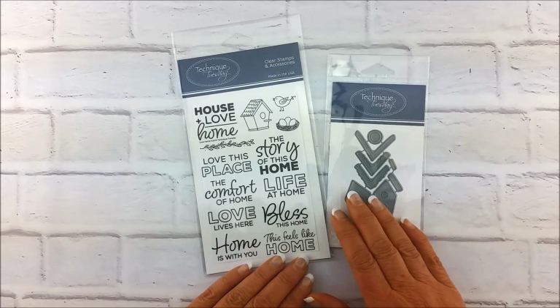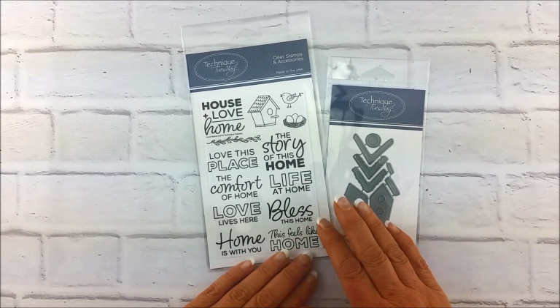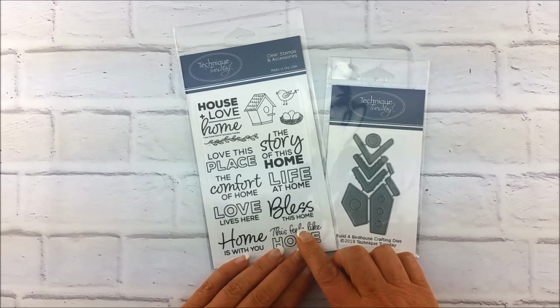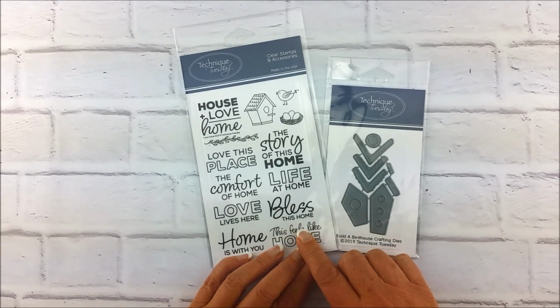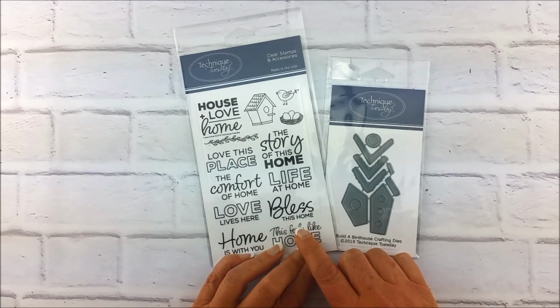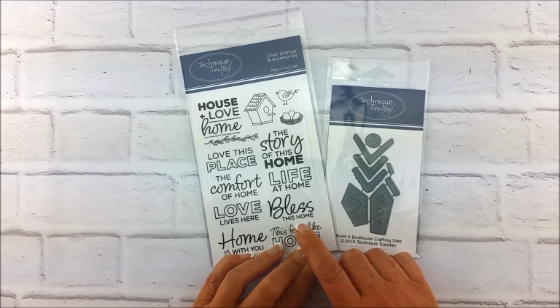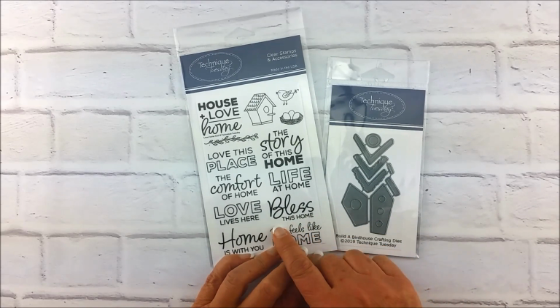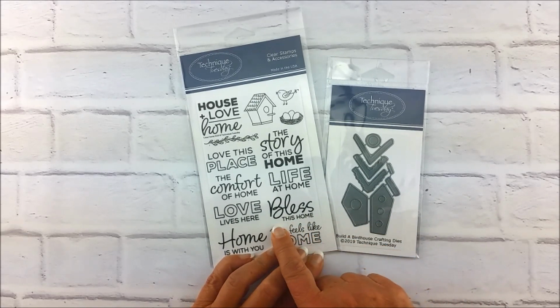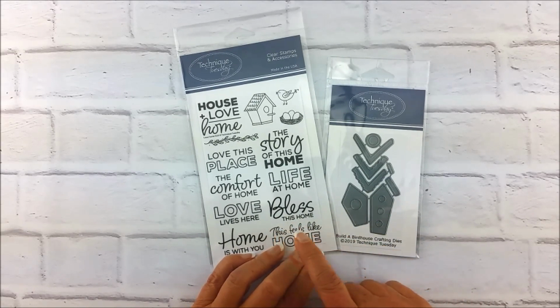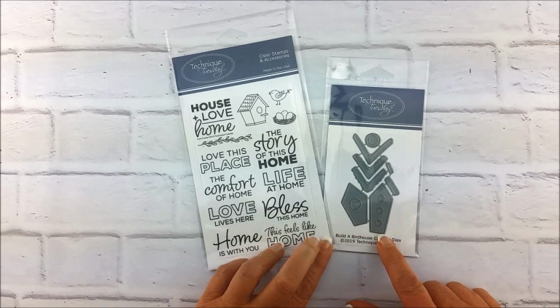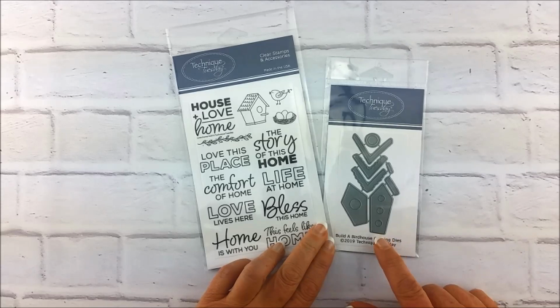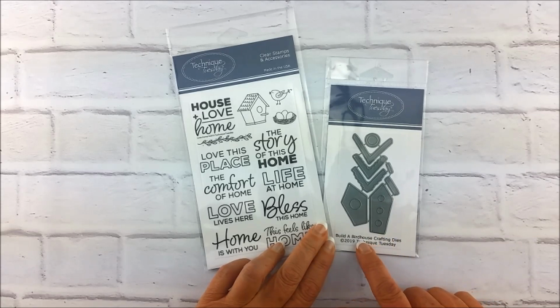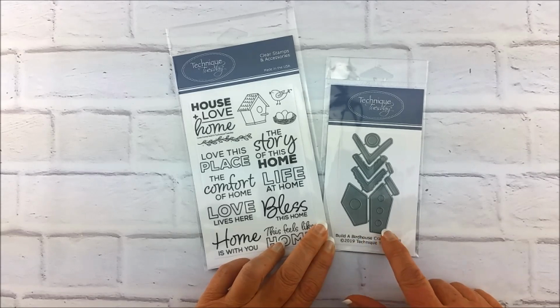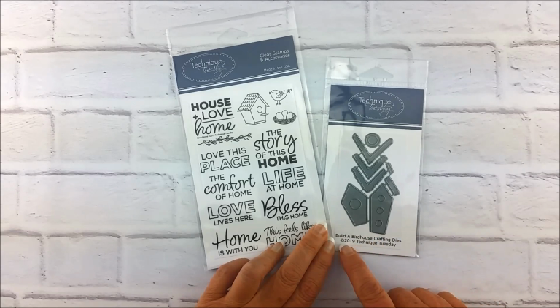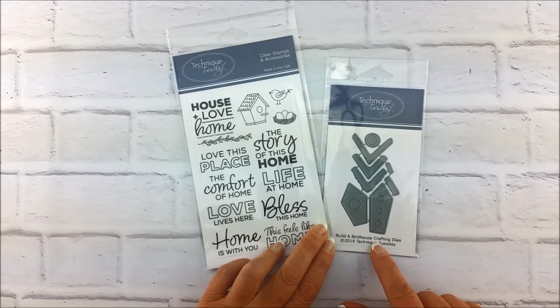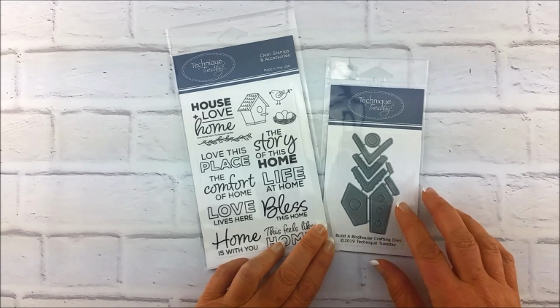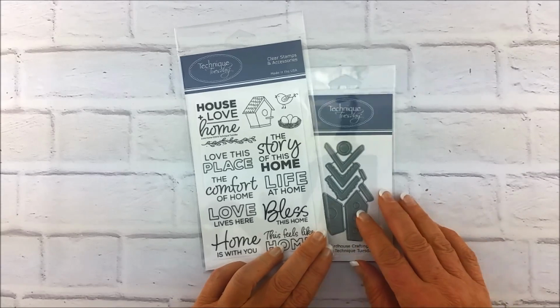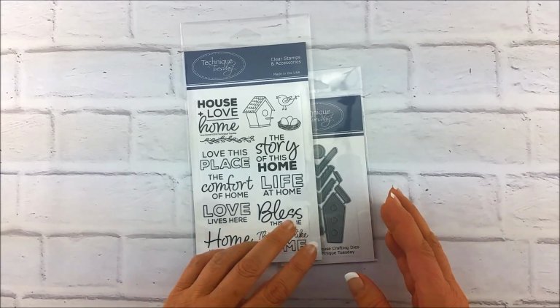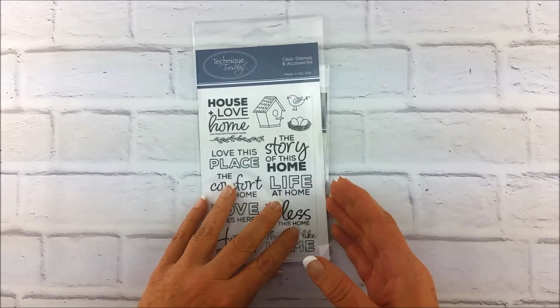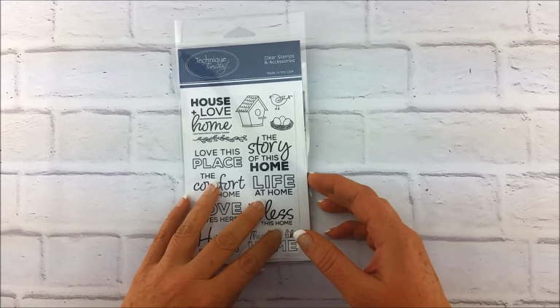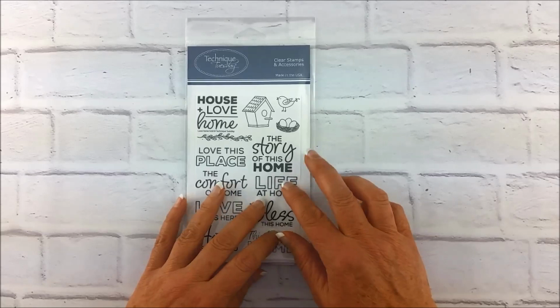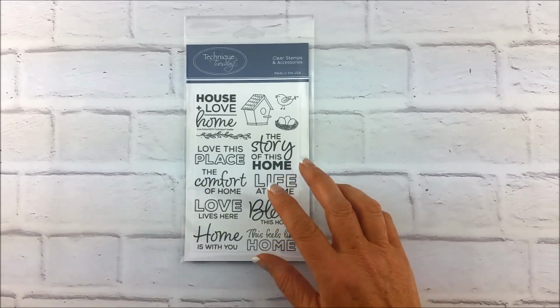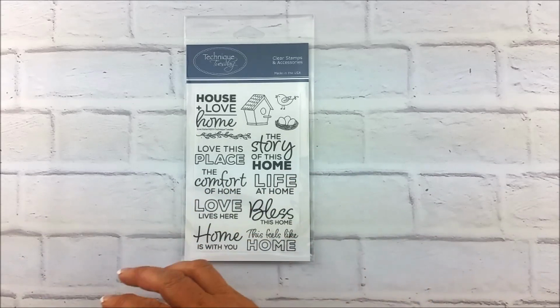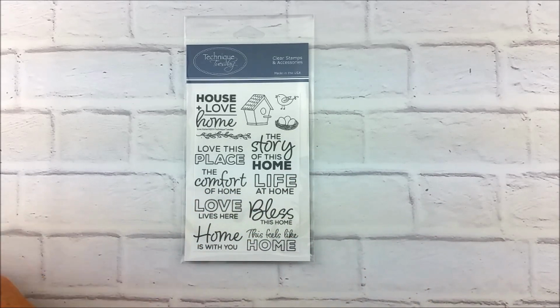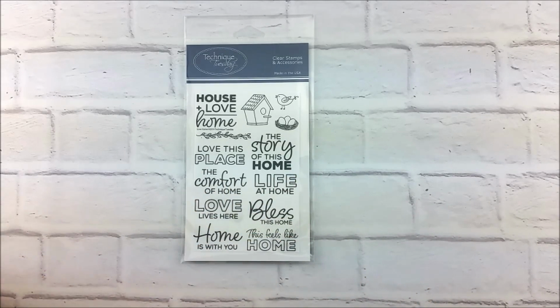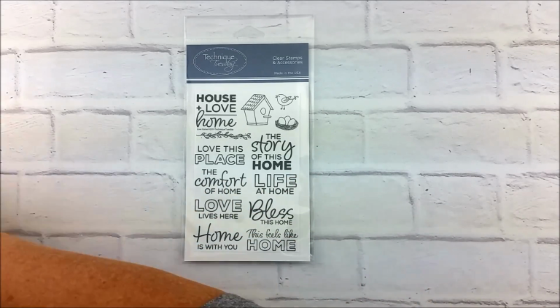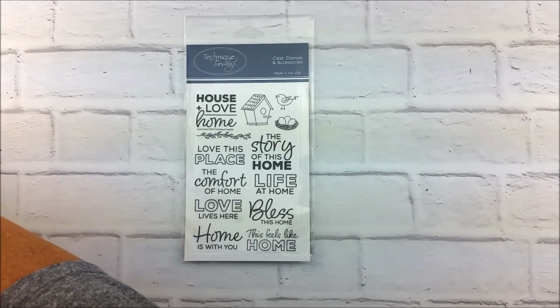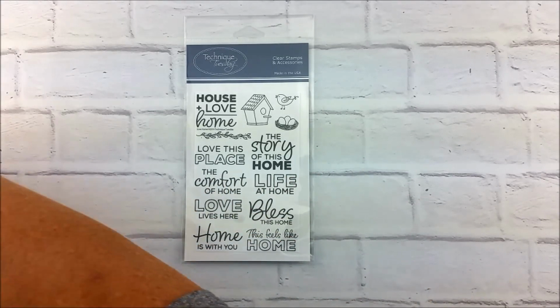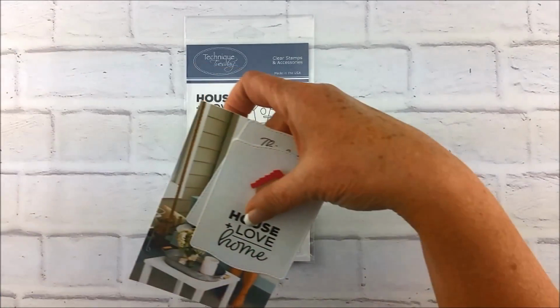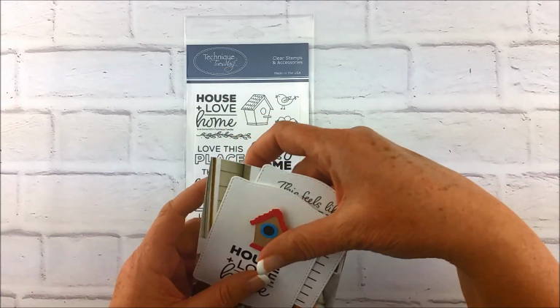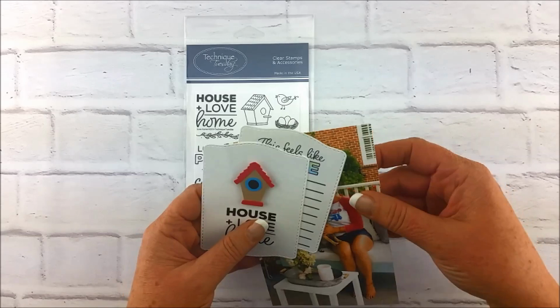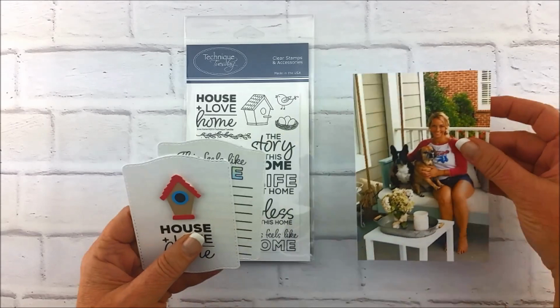Next up, our Memory Keeper Studio stamp set this month is called Love Home, and the Fresh Cut Studio dies this month are called the Build-A-Bird House crafting dies. We originally designed these for a scrapbooker, so let me show you really quickly some things you can do if you're a scrapbooker with this.